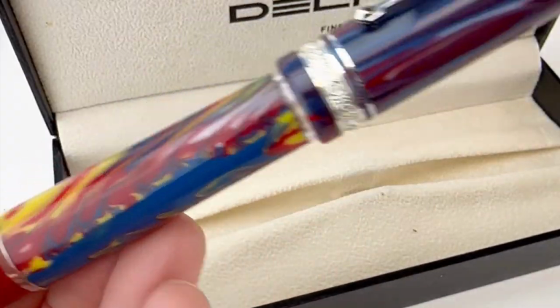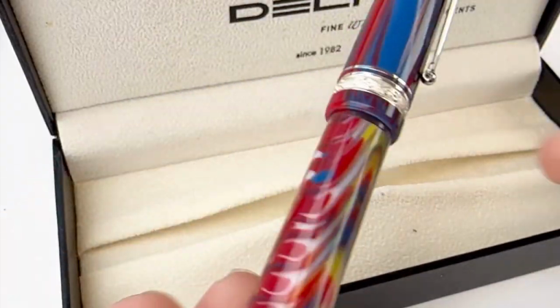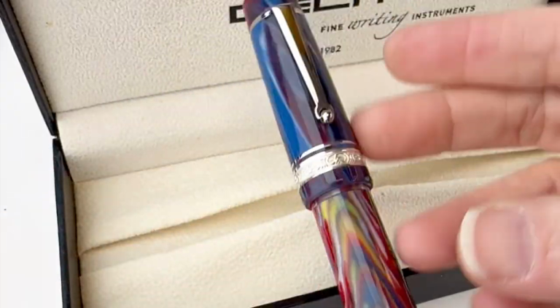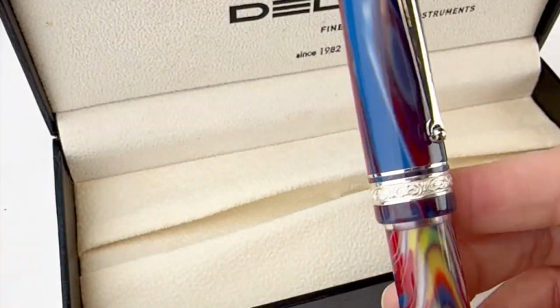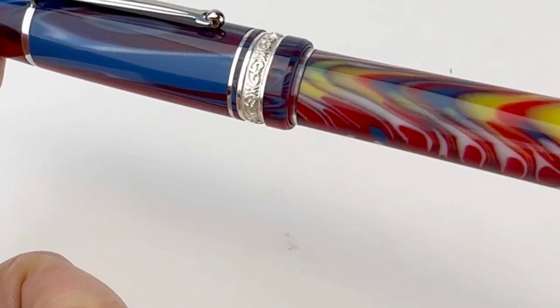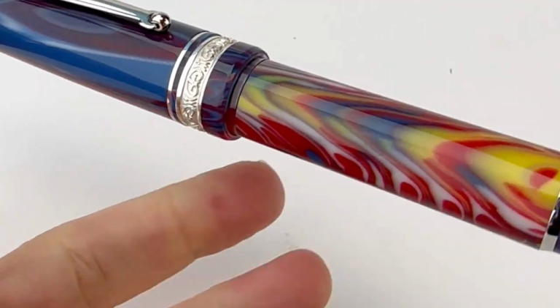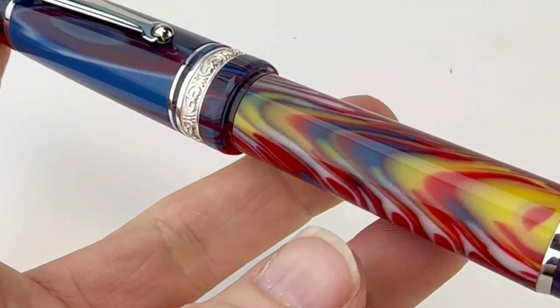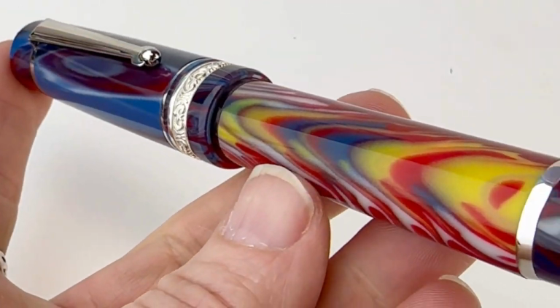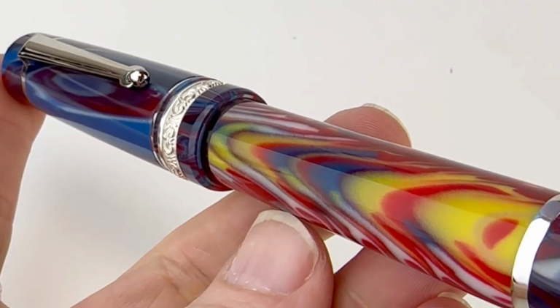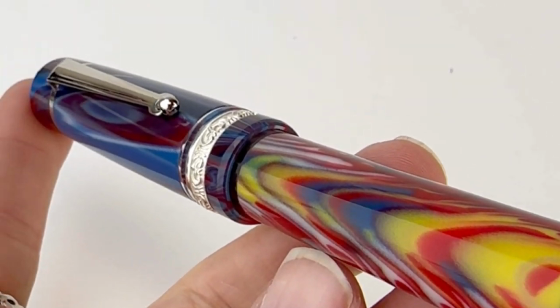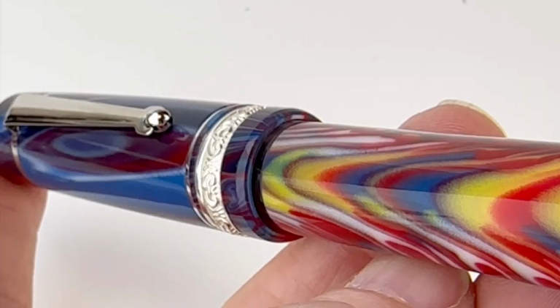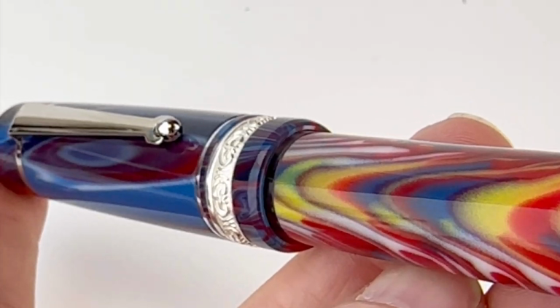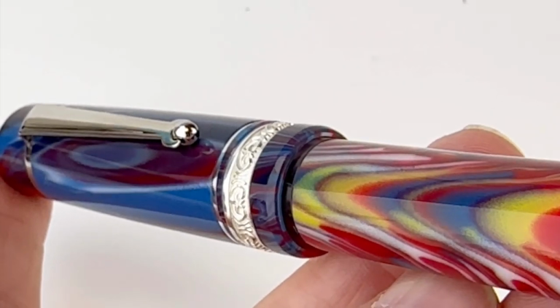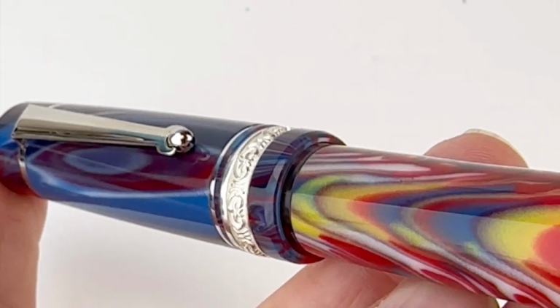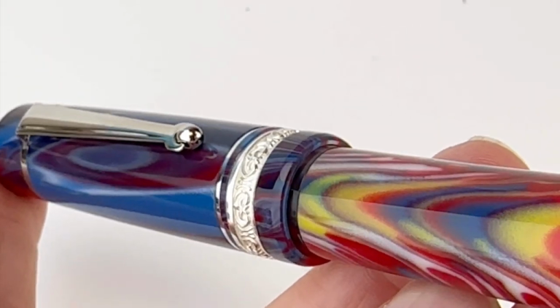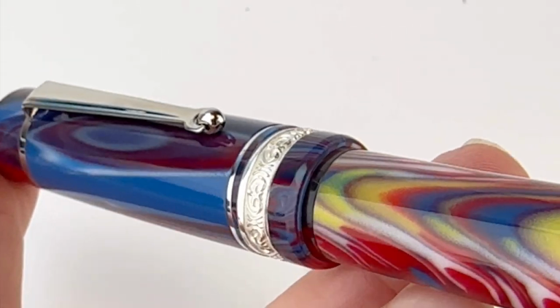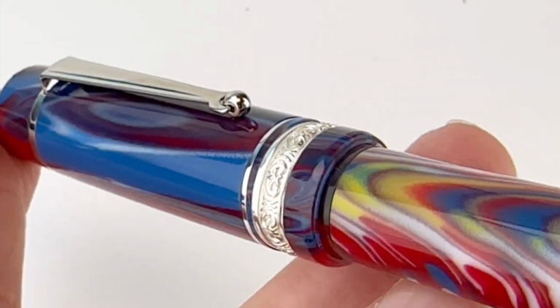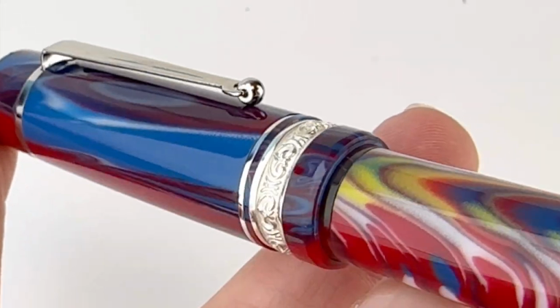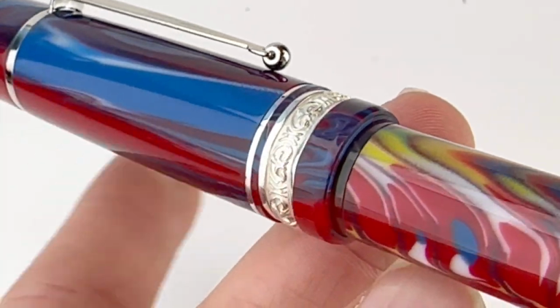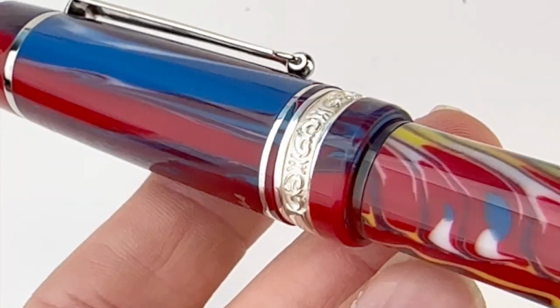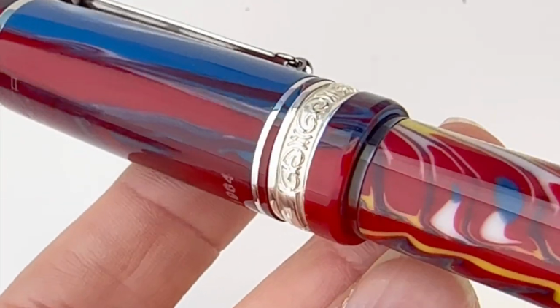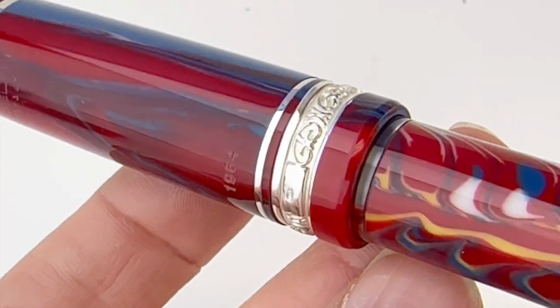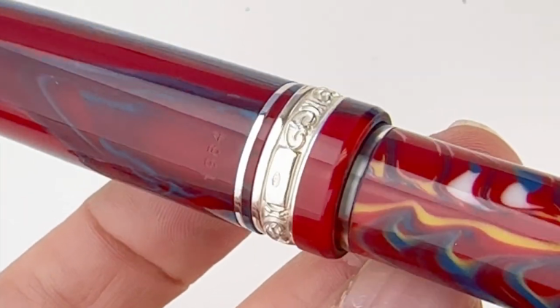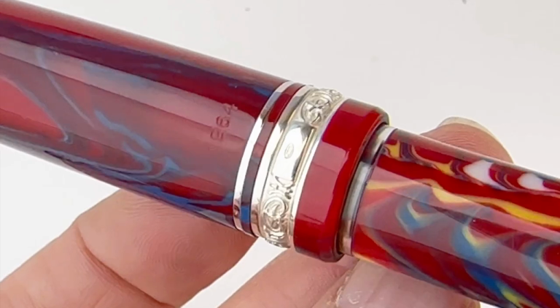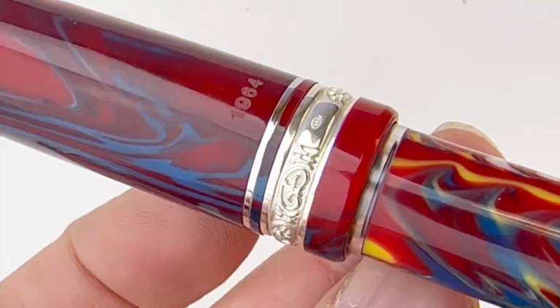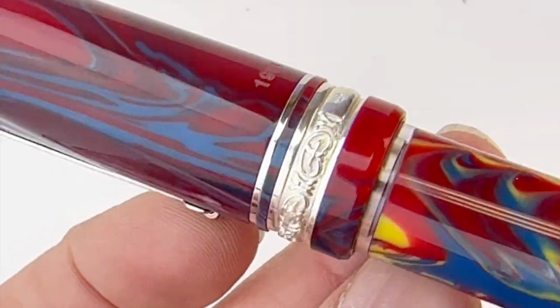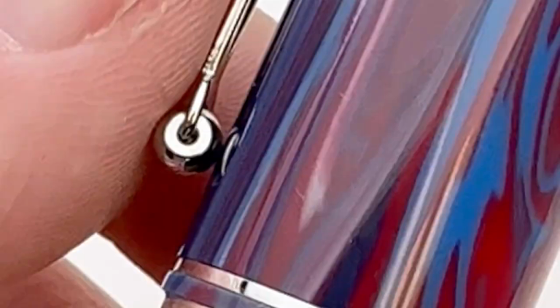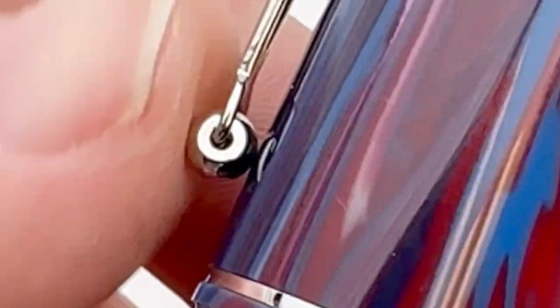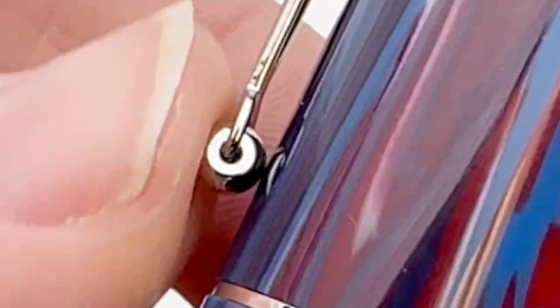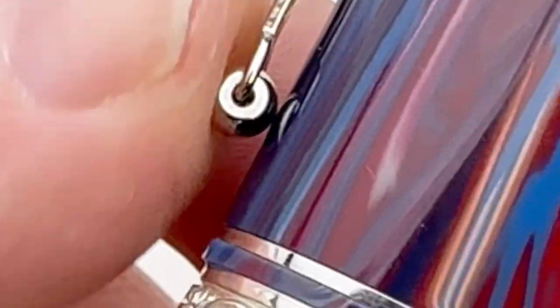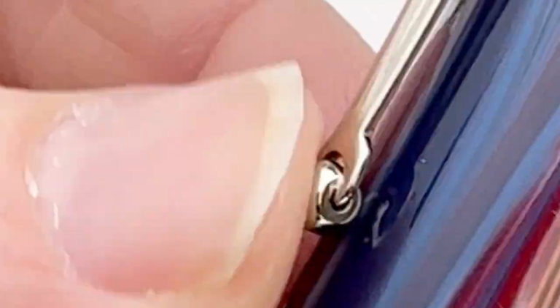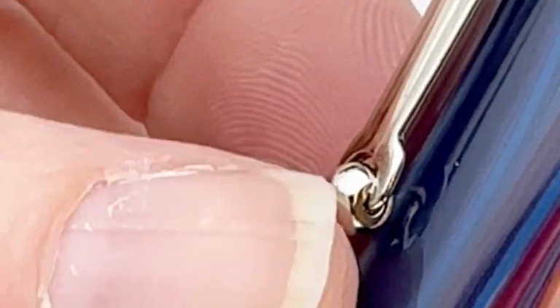Now let's take a look at this pen. This is the Blue Moon and it's inspired by the drip painting techniques that American abstract artists made famous during the mid 20th century.